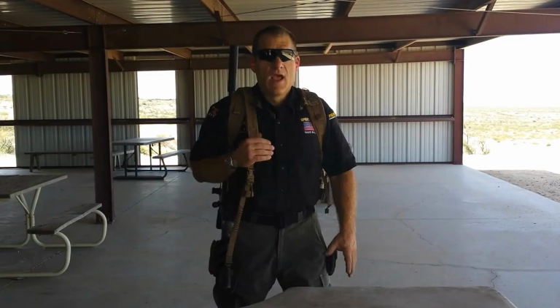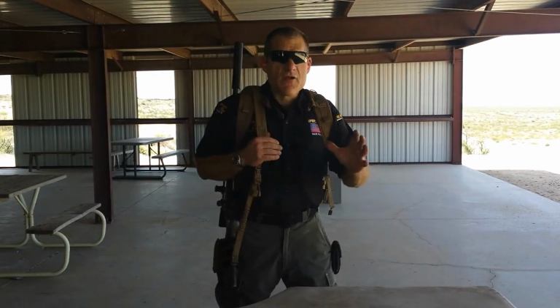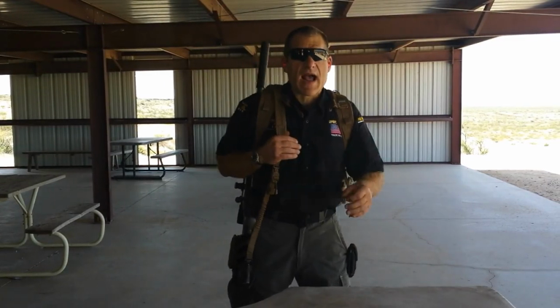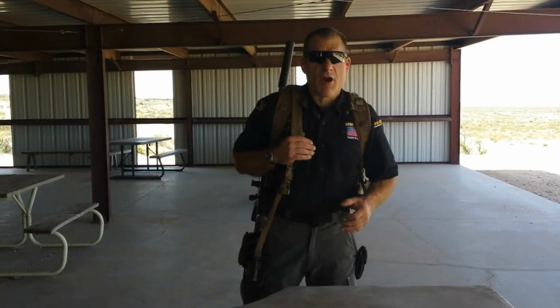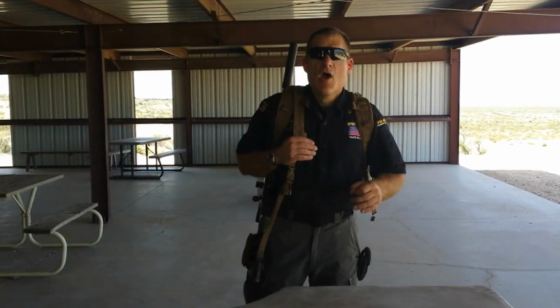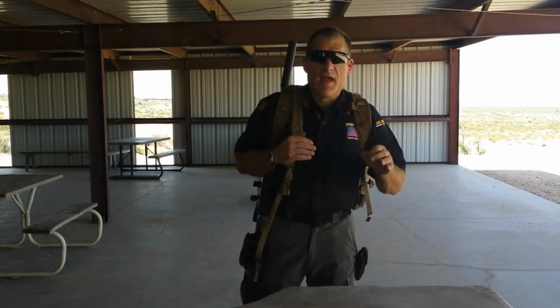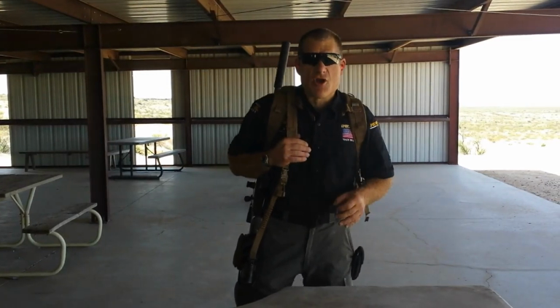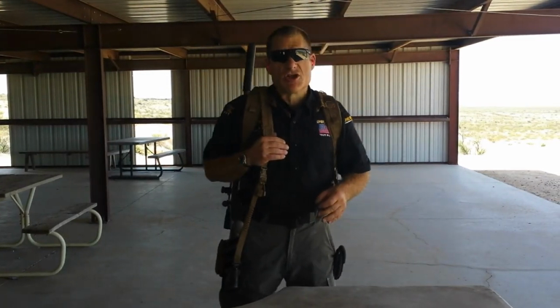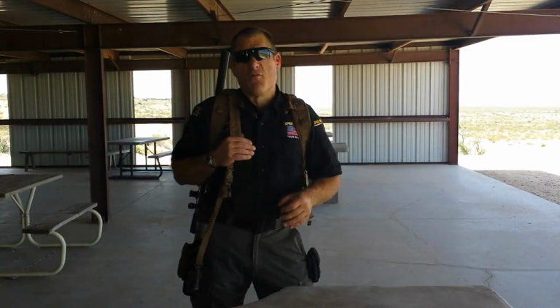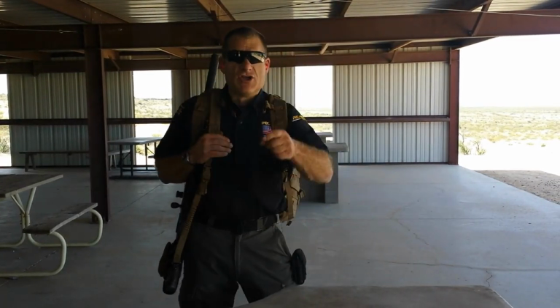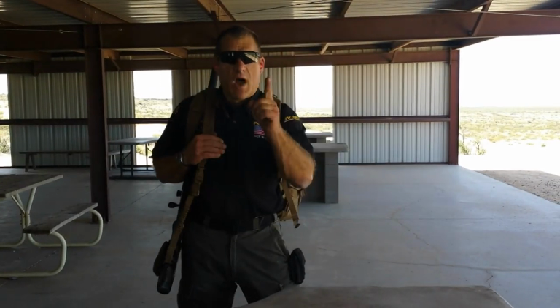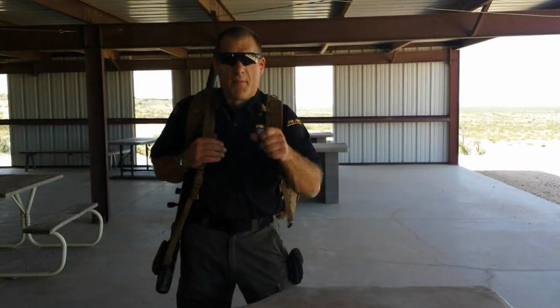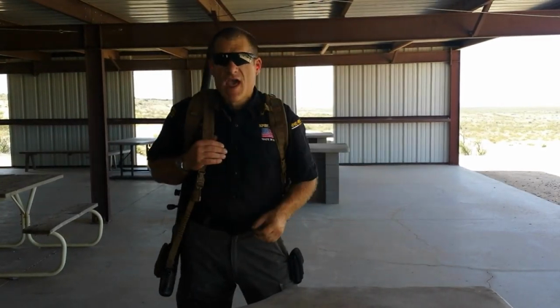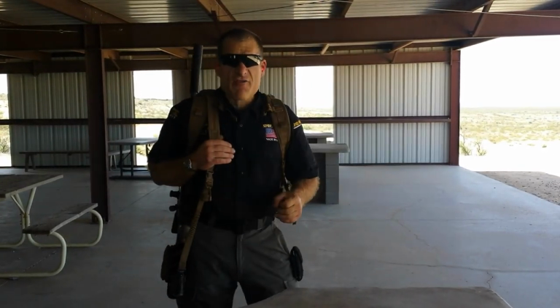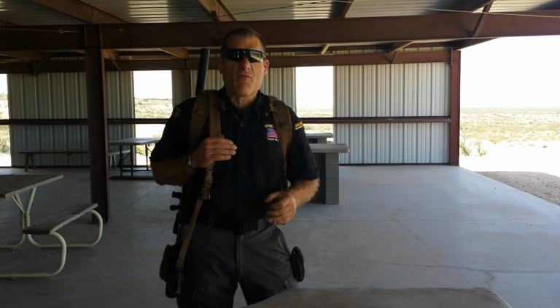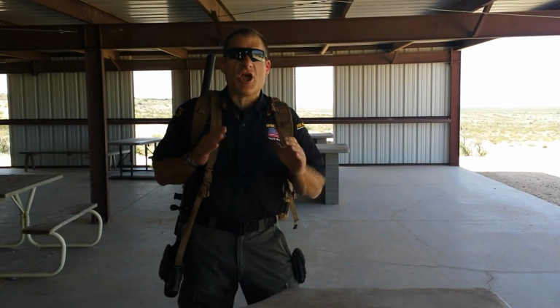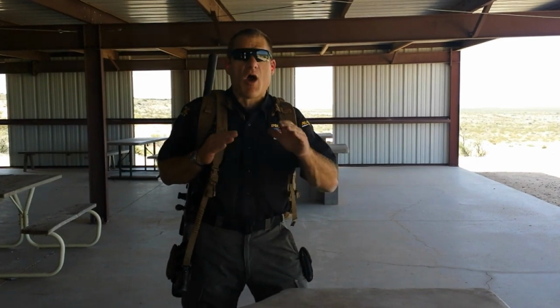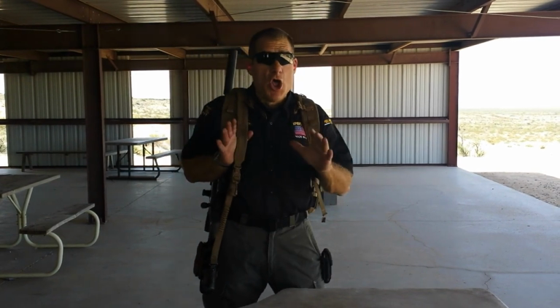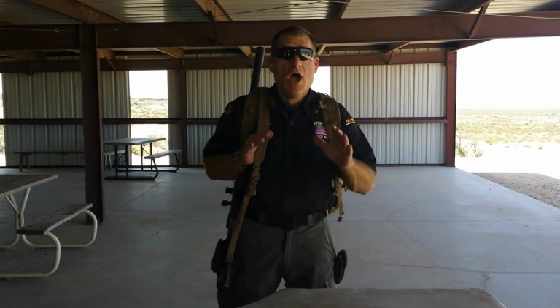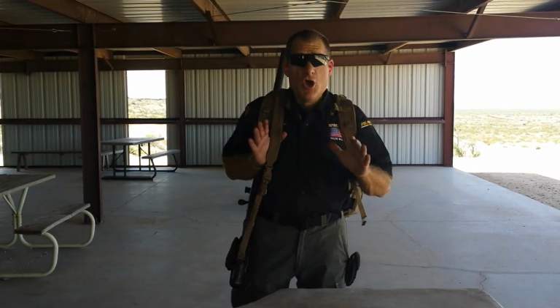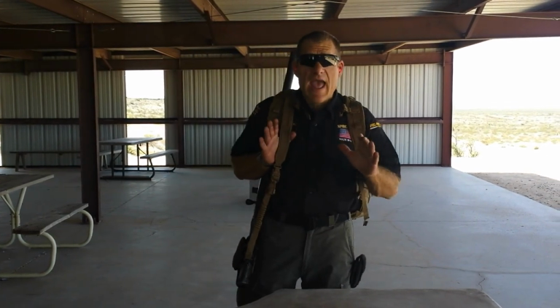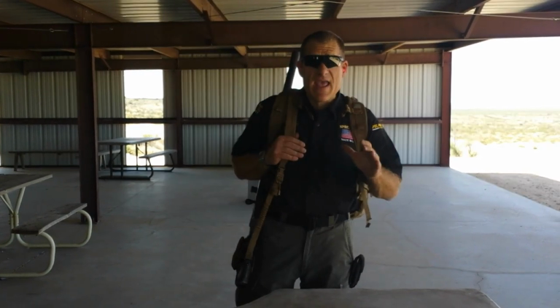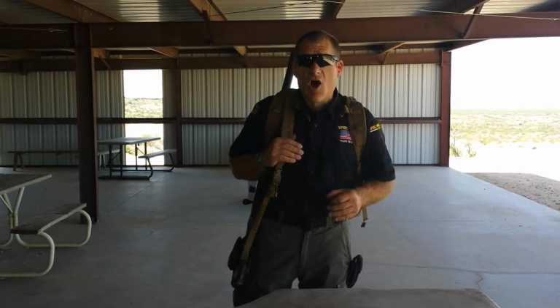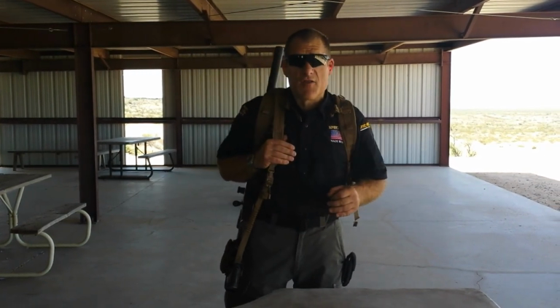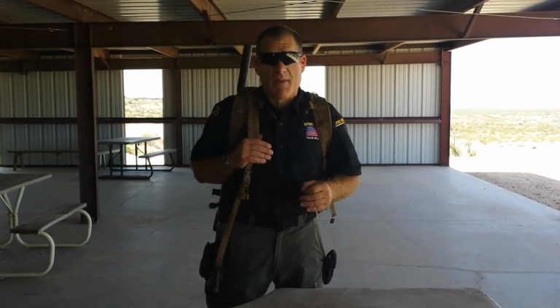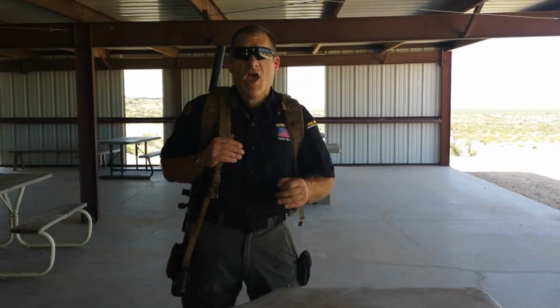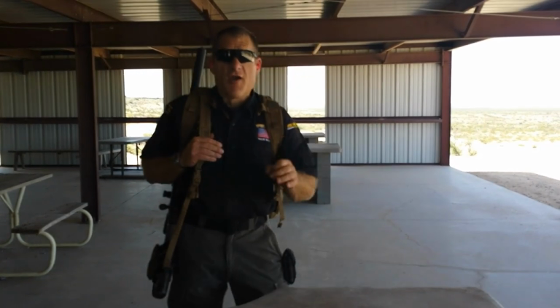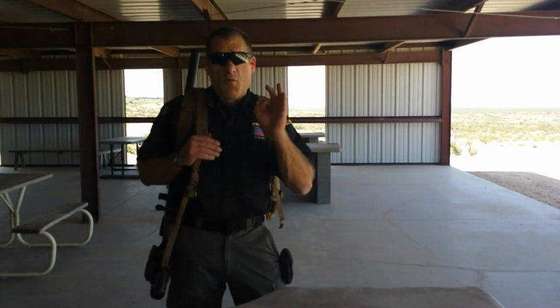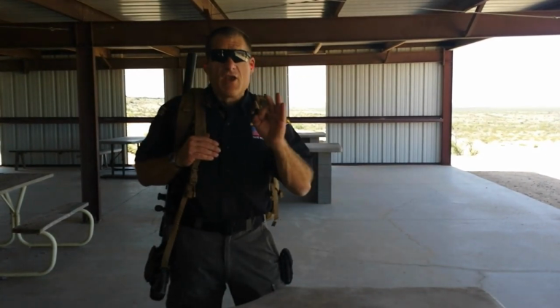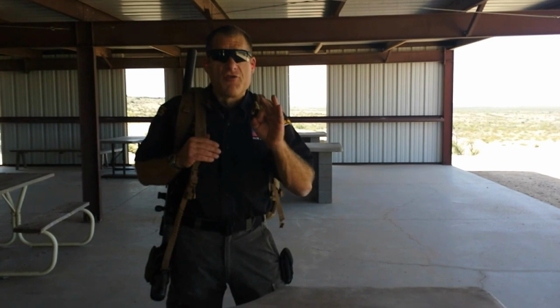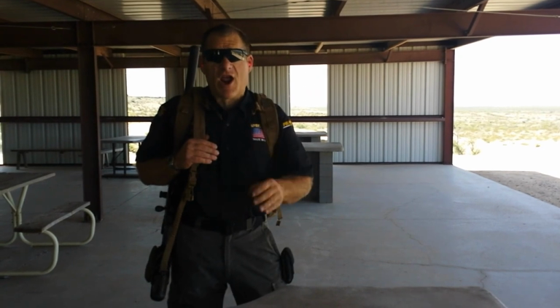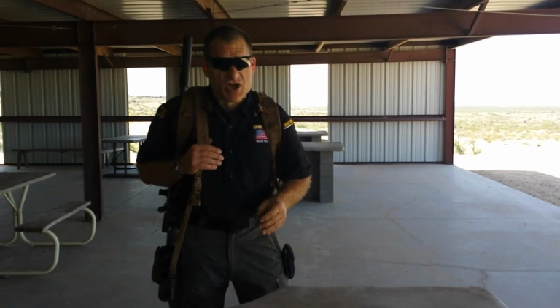Here at SpecOff Brand, we believe that your gear should serve more than just one purpose. In this case, we're going to show you how our new UAP Ultimate Assault Pack serves as a really cool secondary function.